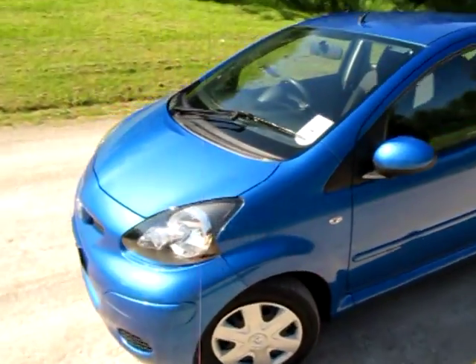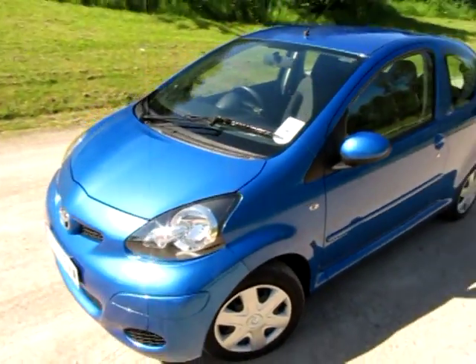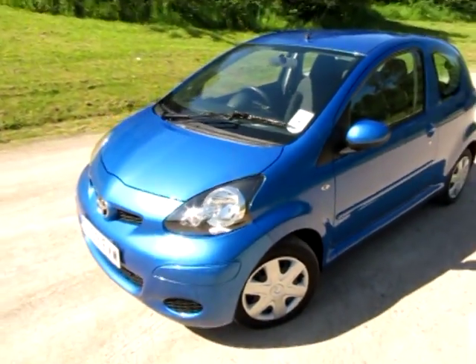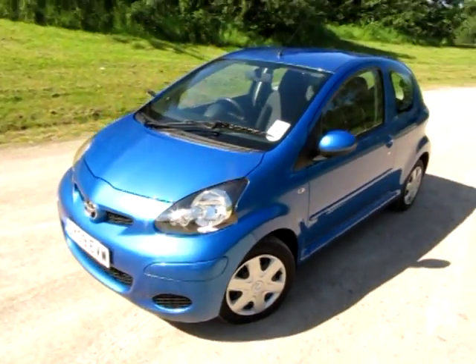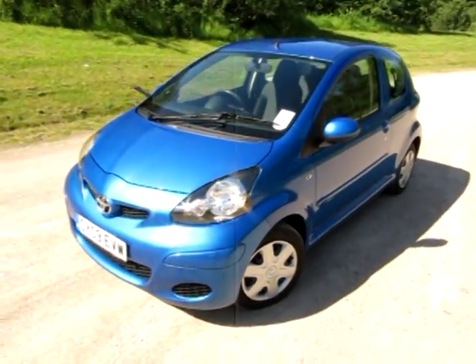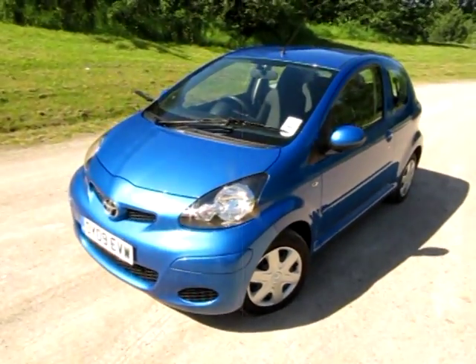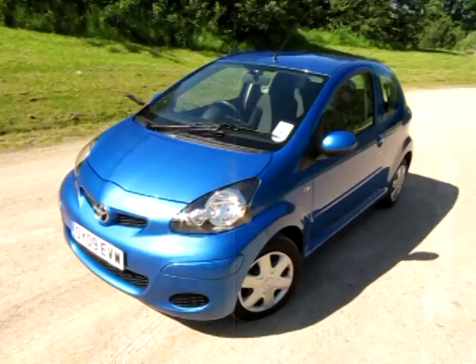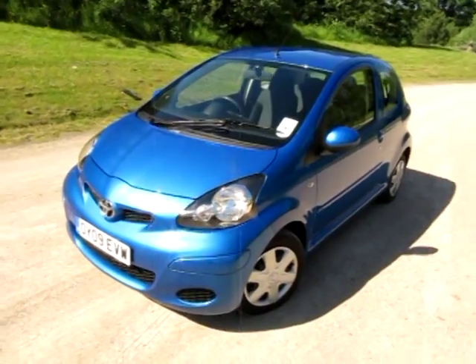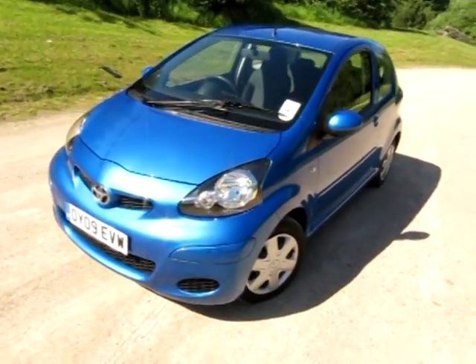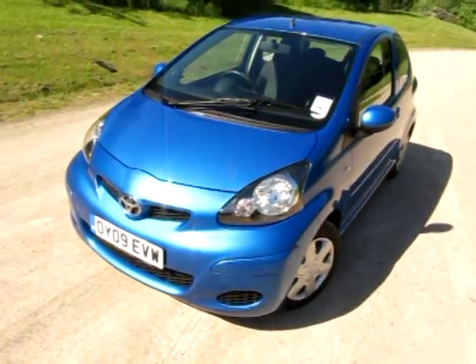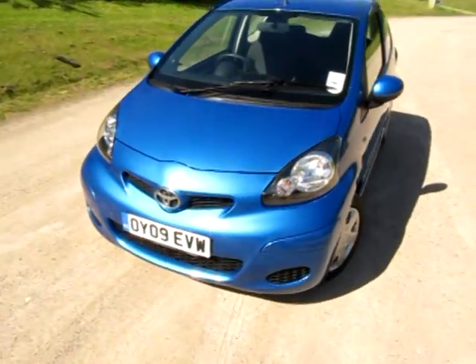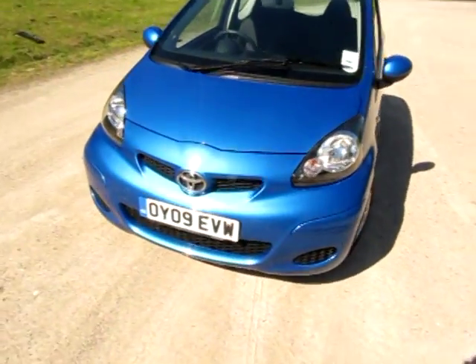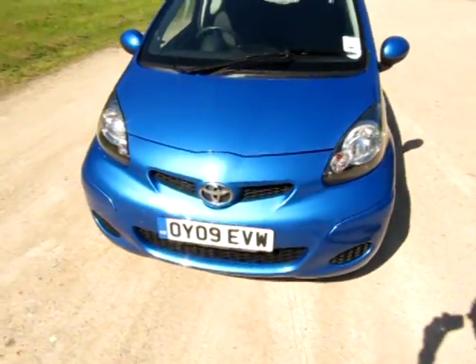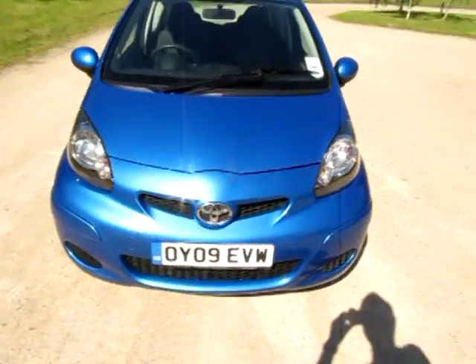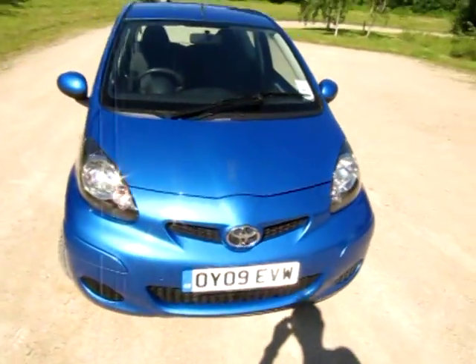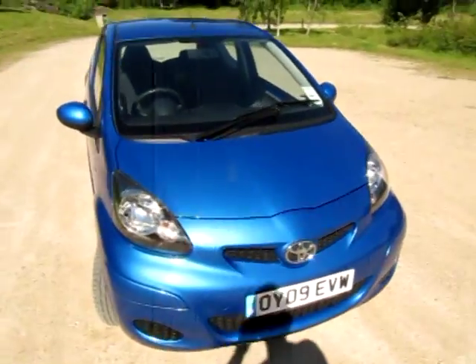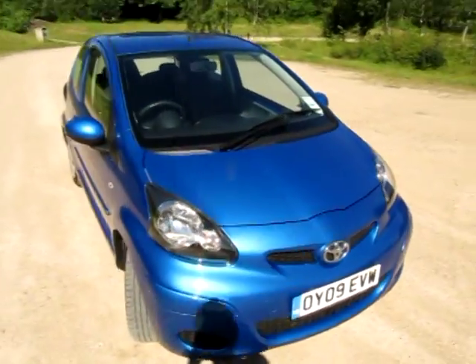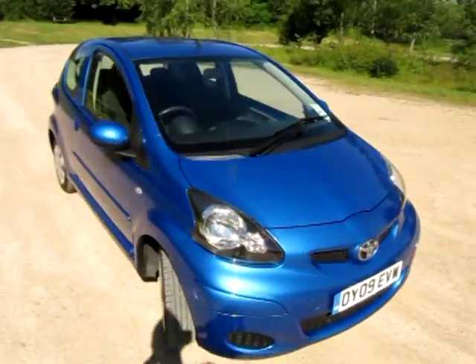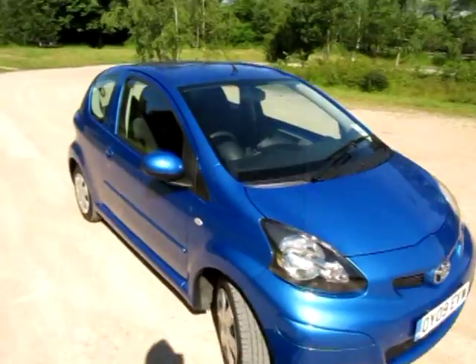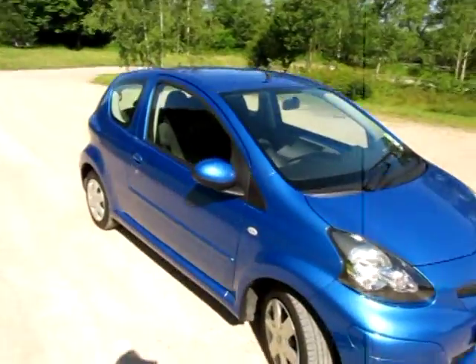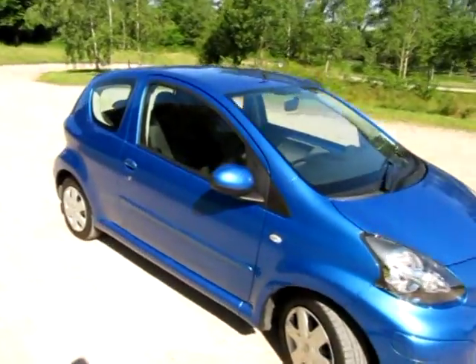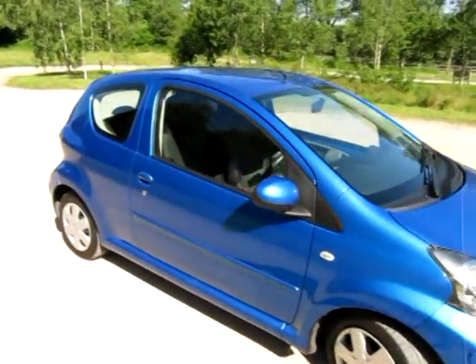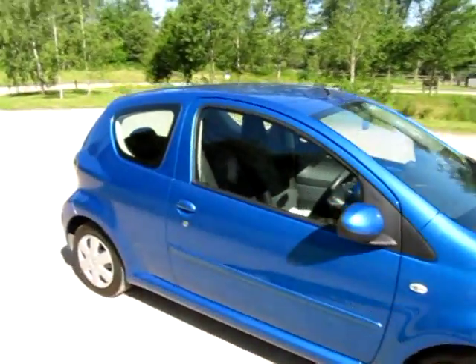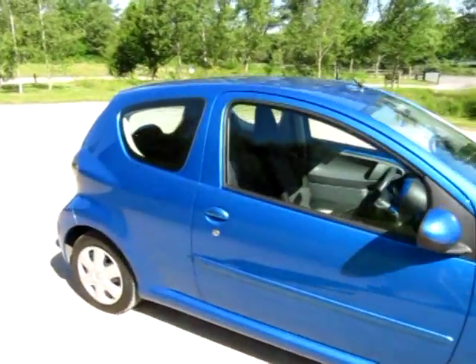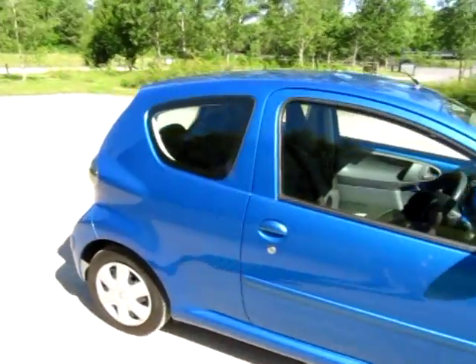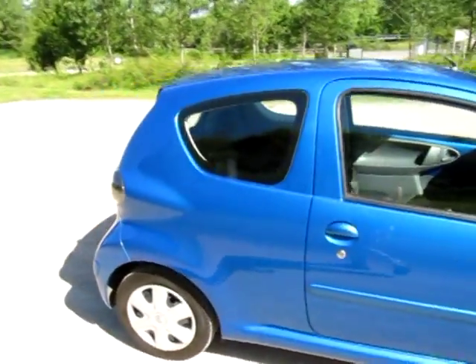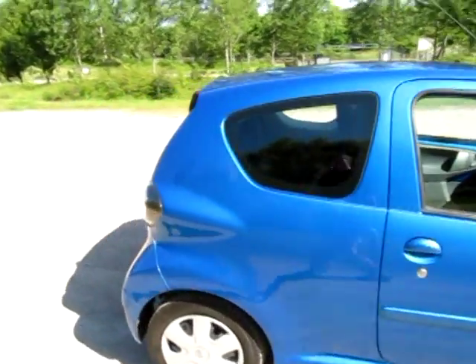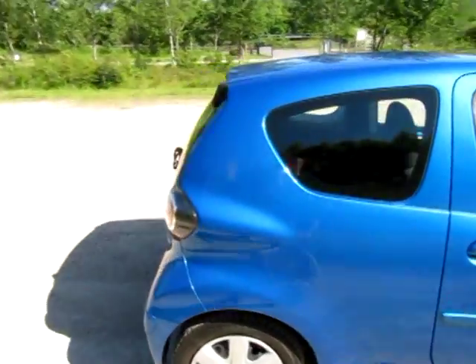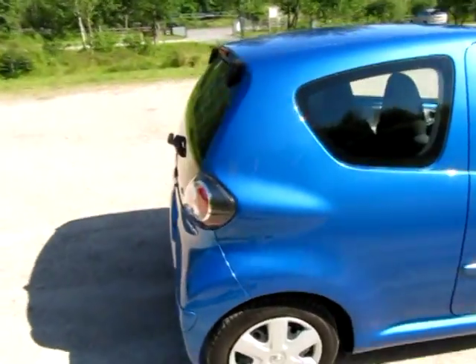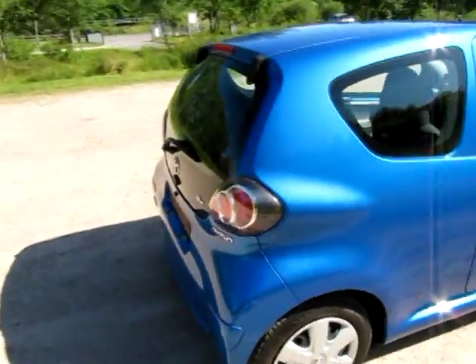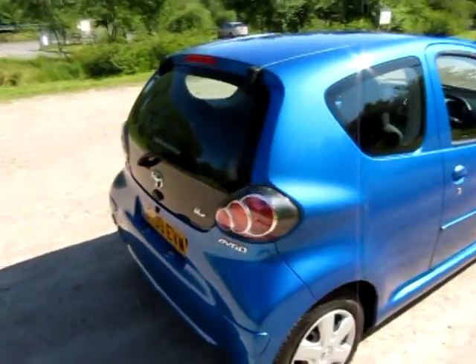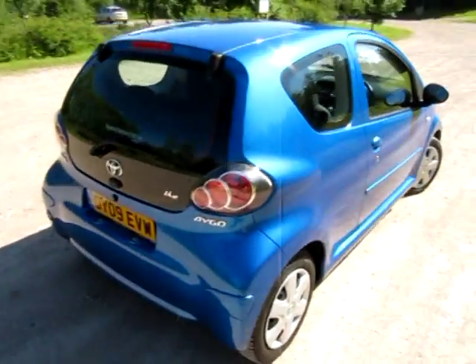It's another Toyota iGo Blue, registered 31st of March 2009 on an 09 plate. So it's under warranty with Toyota till the 31st of March 2012 — three years or 60,000 miles.